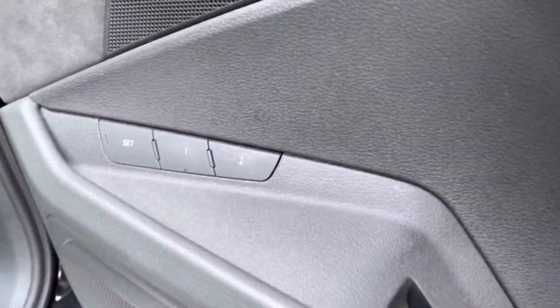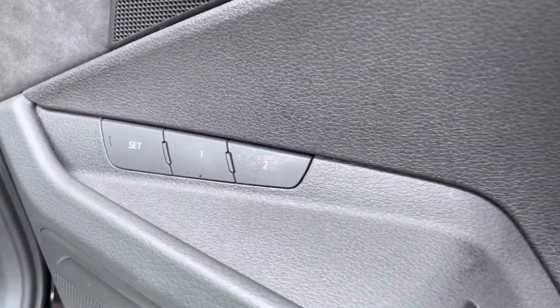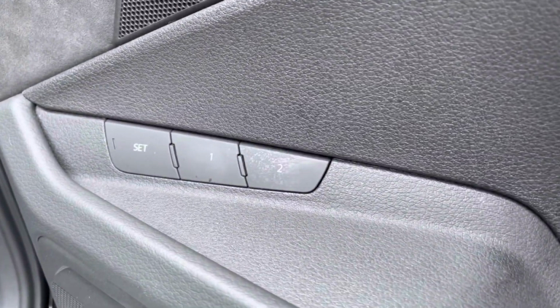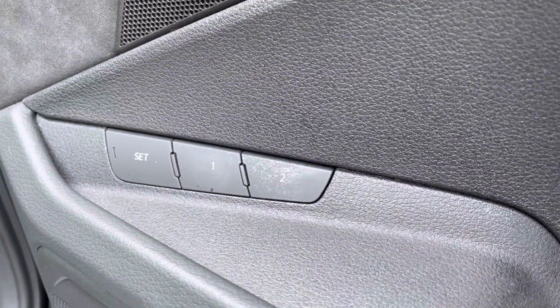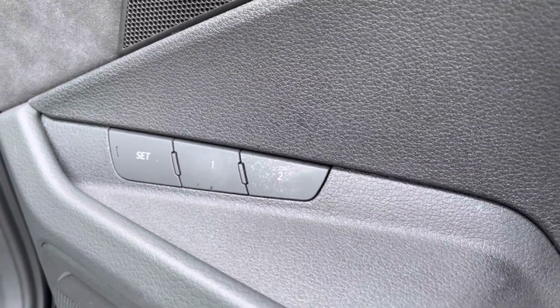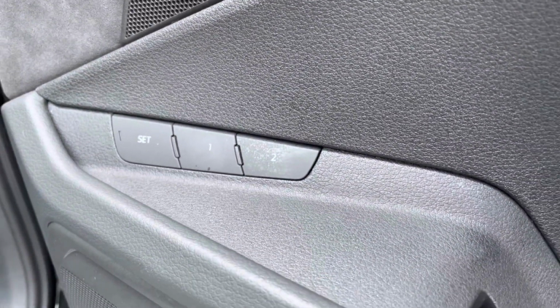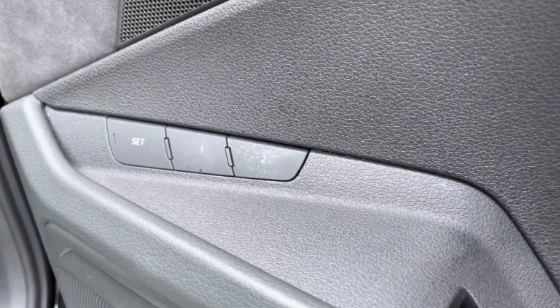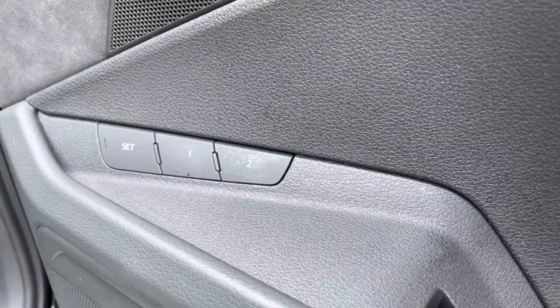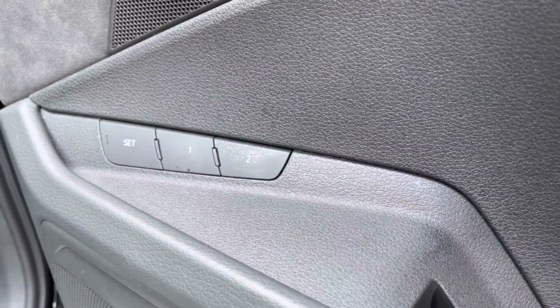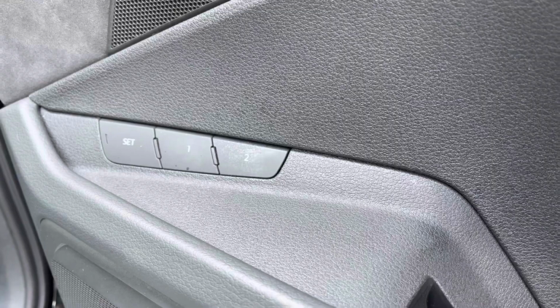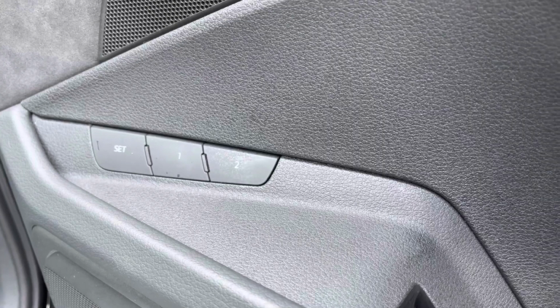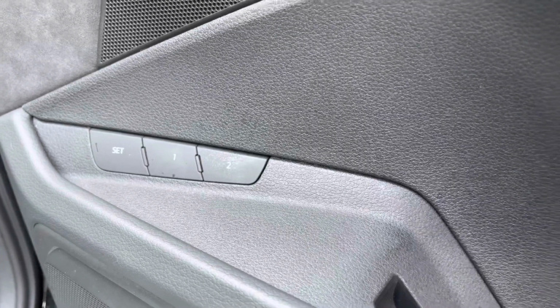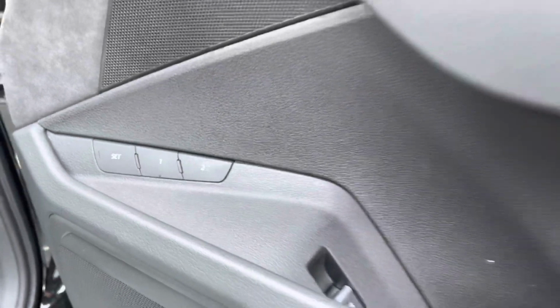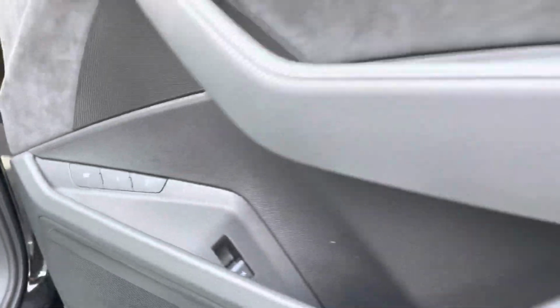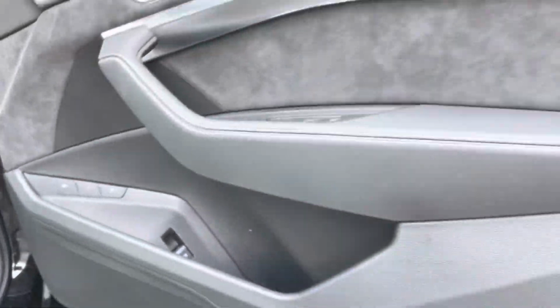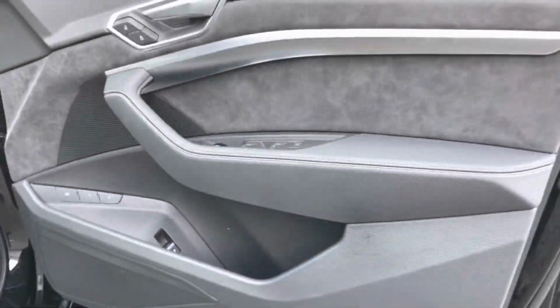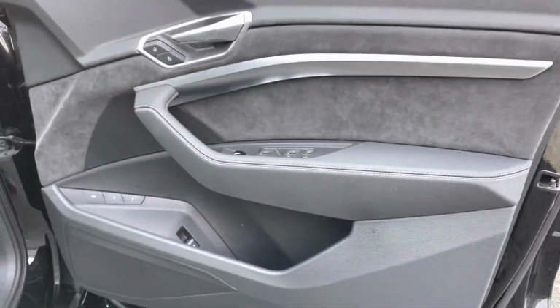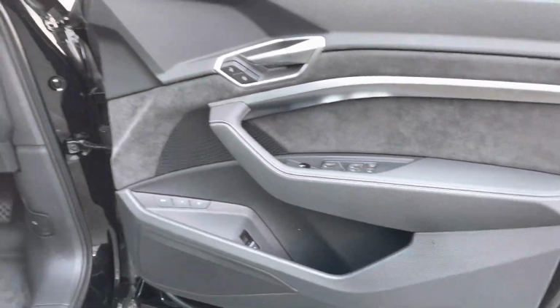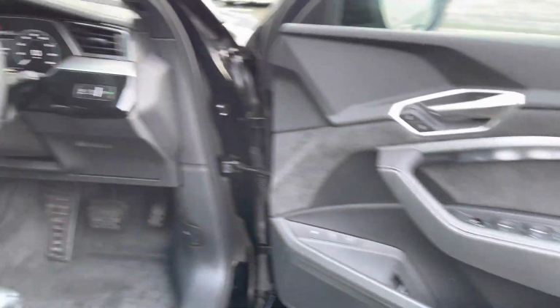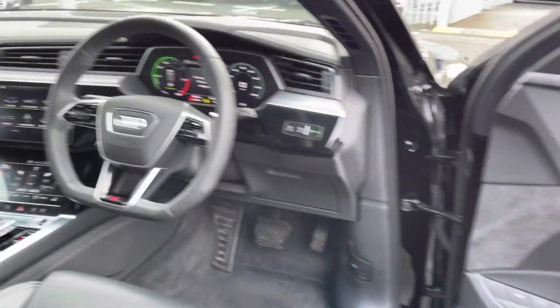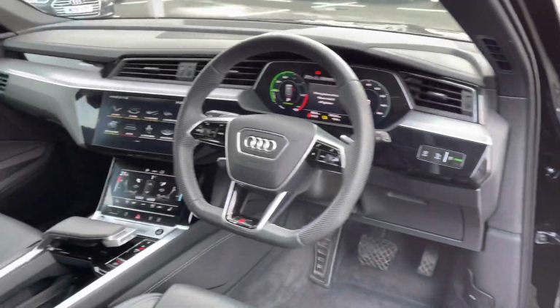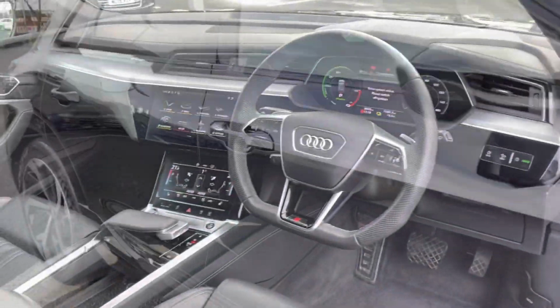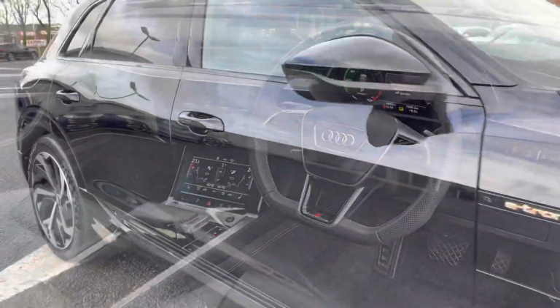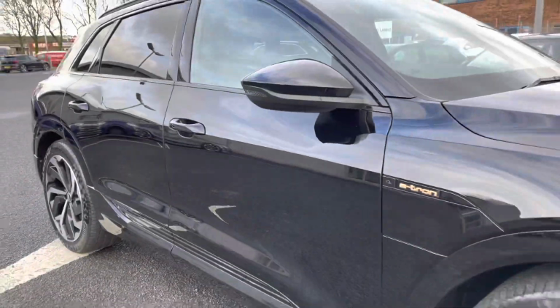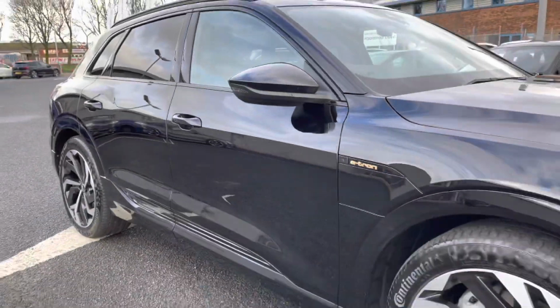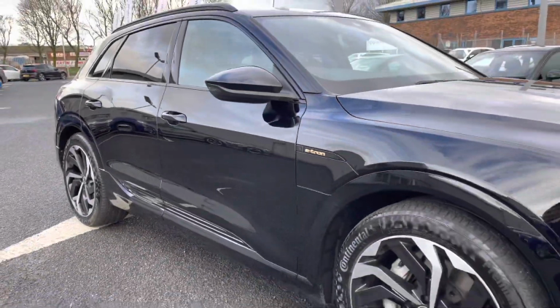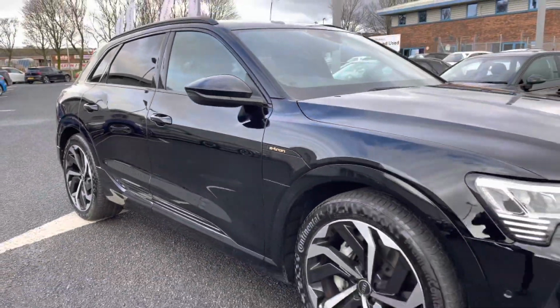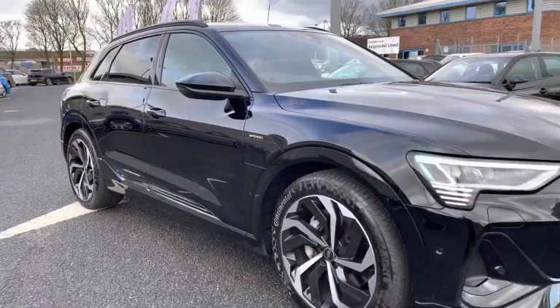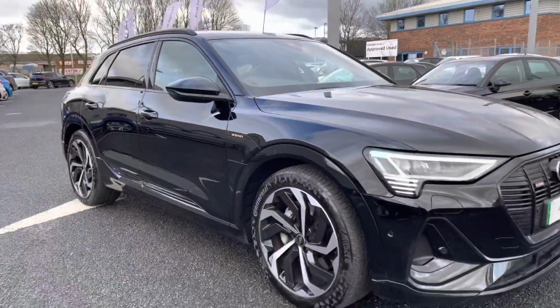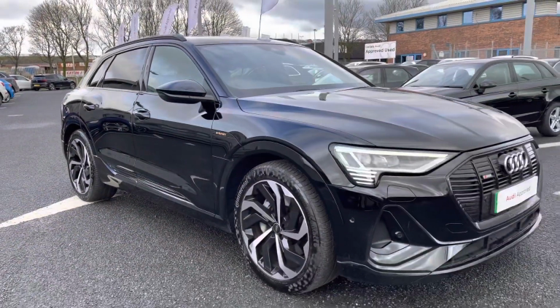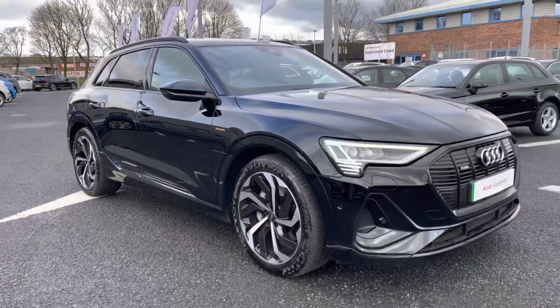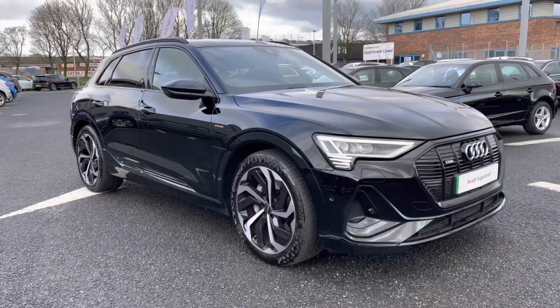Complementing the electric front seats, you've got the memory function, which is perfect if there is more than one driver, as you're able to store your preferred driving positions. That concludes the 360 tour — I'll now go in depth on the interior features and give you a closer look around the vehicle.